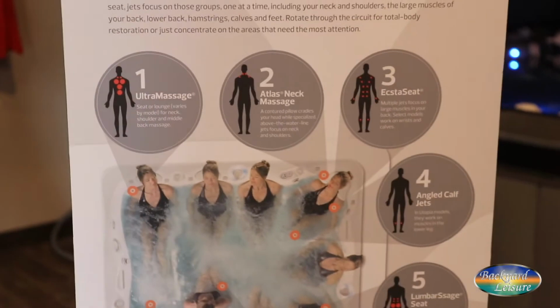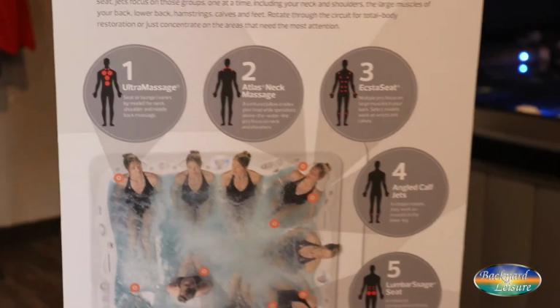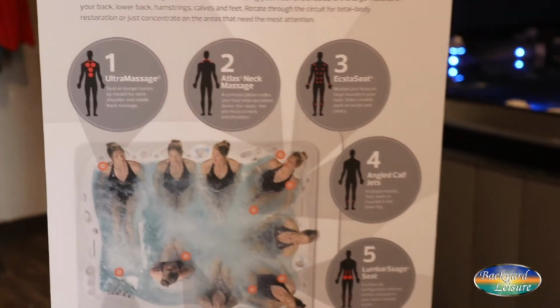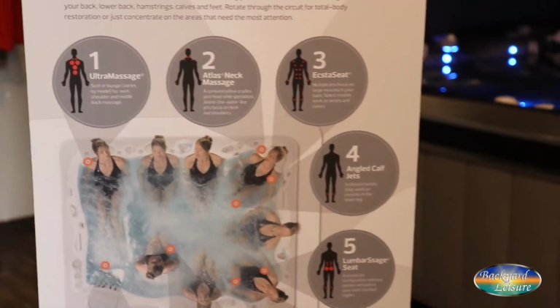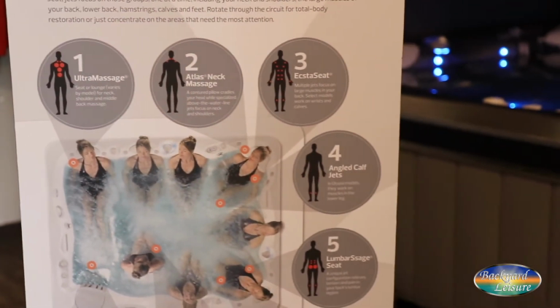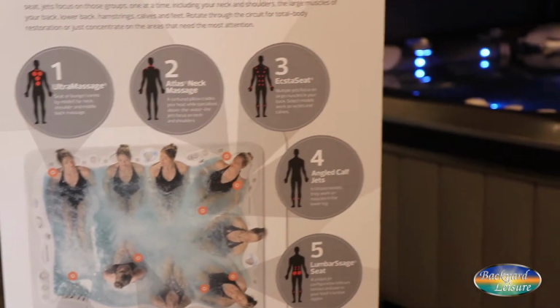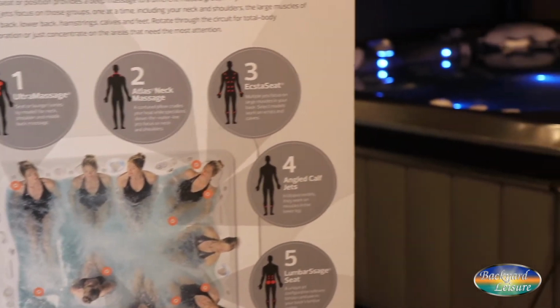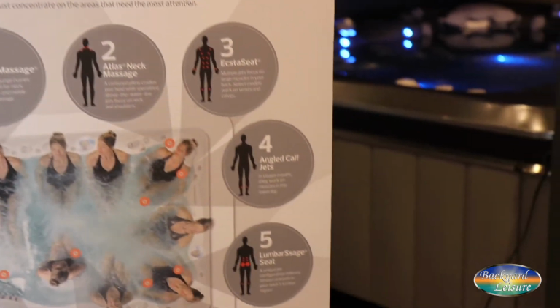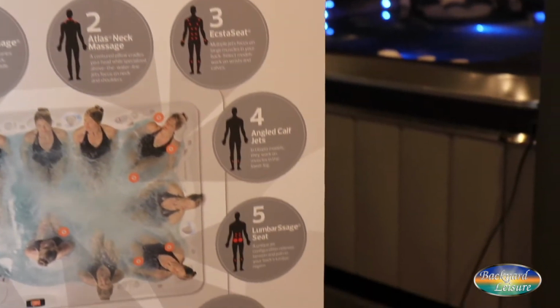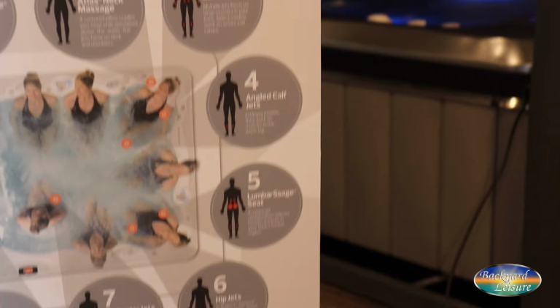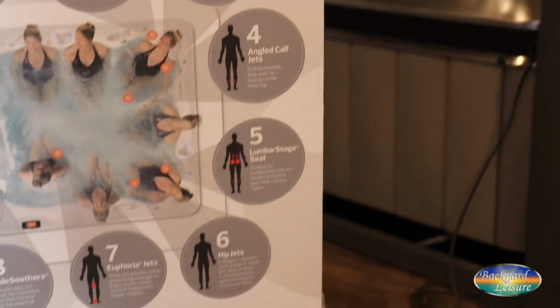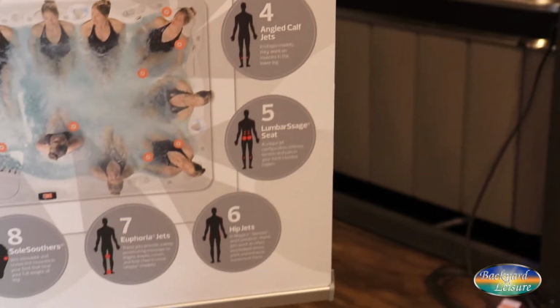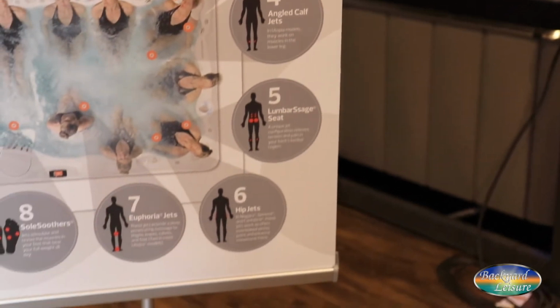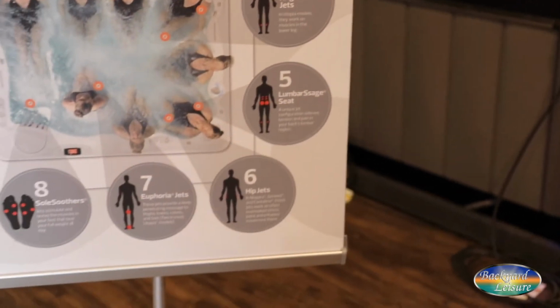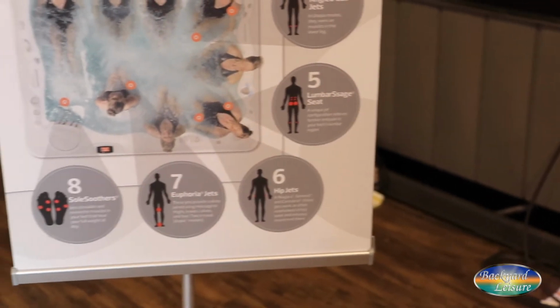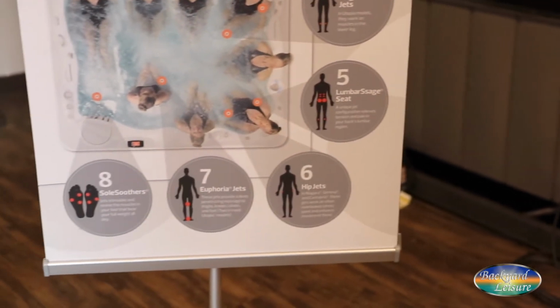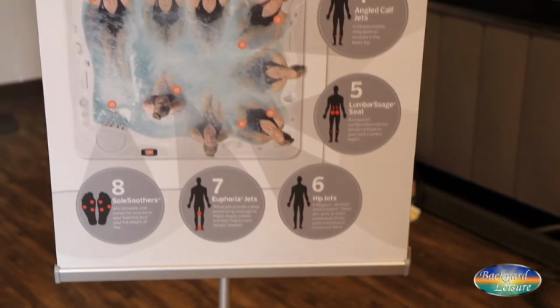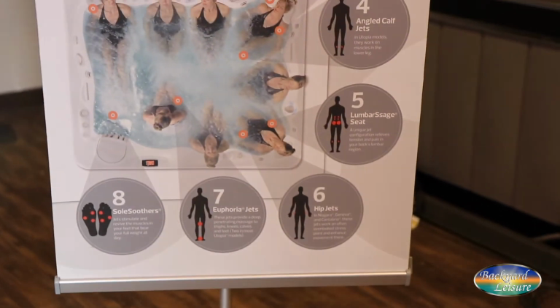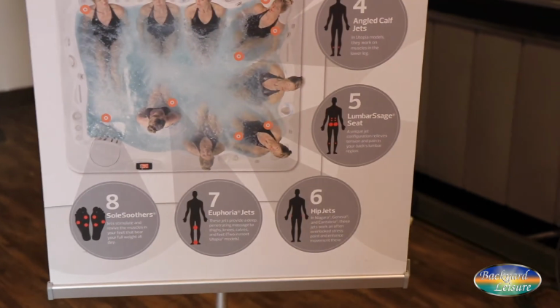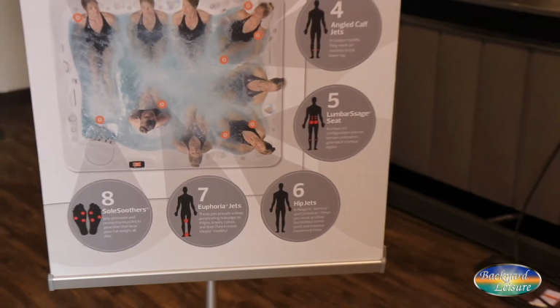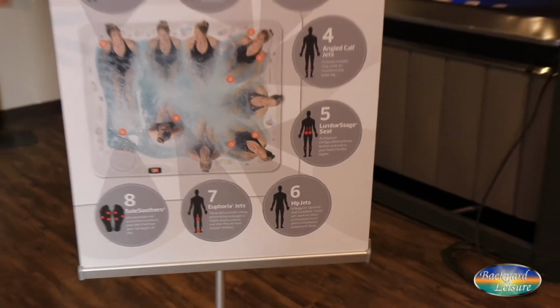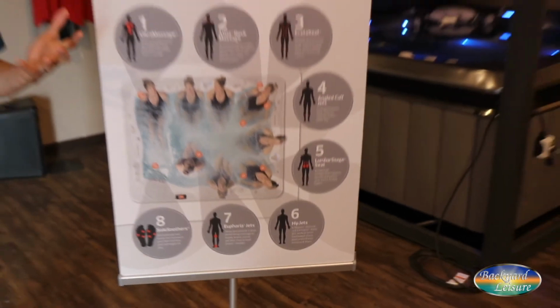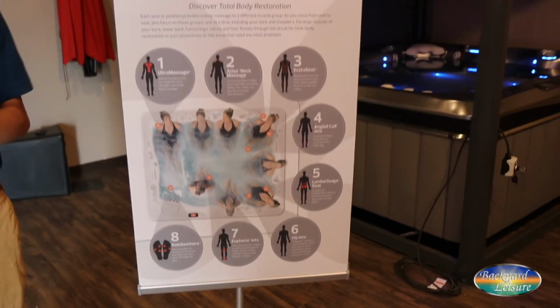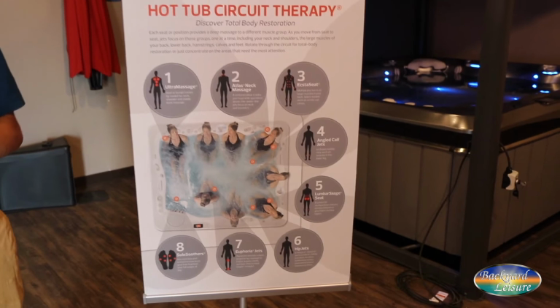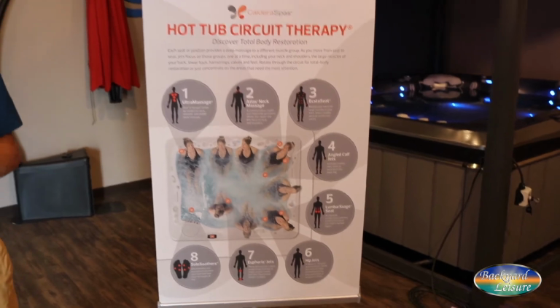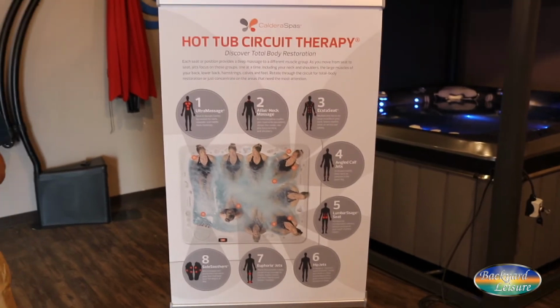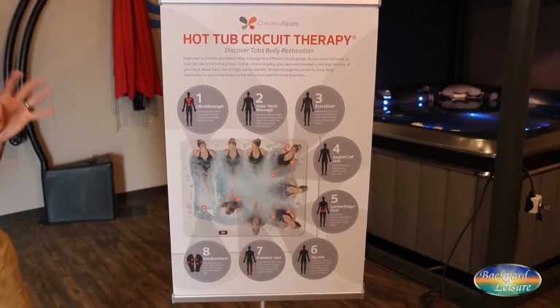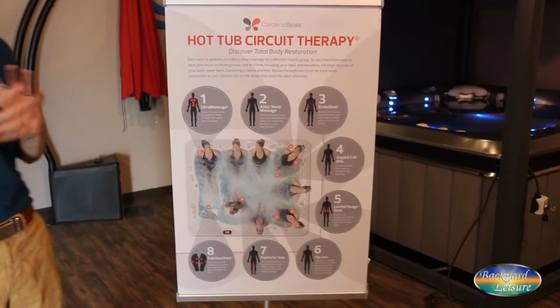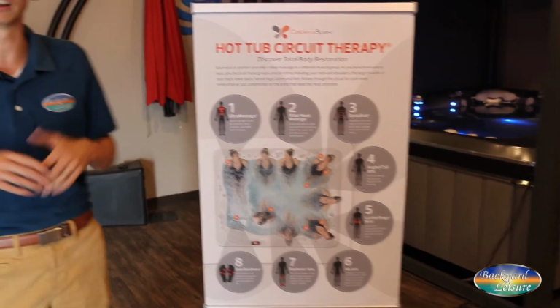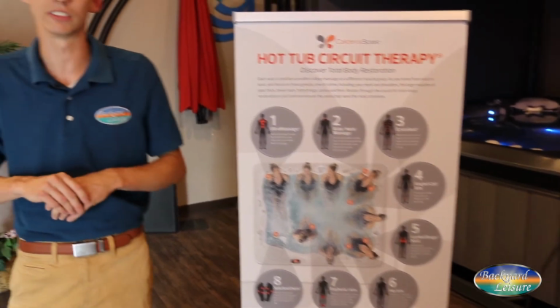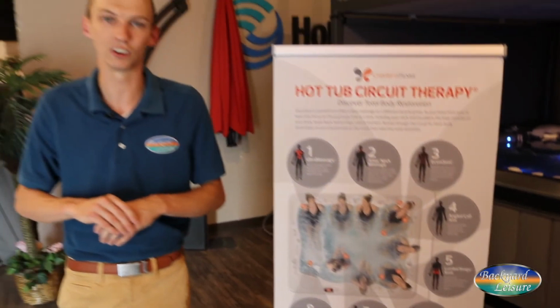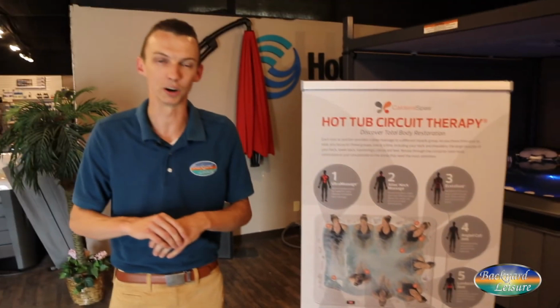That's called circuit therapy in our business. It's why oftentimes people that may only have two people ever in their tub will buy a tub that has six or seven seats in it — because they want to take advantage of that circuit therapy.